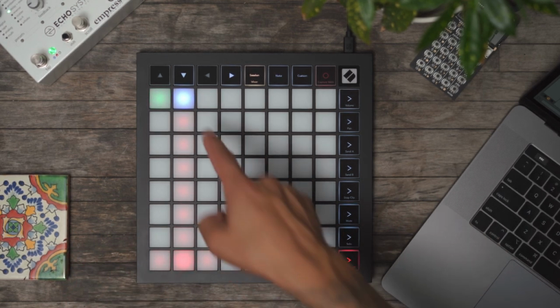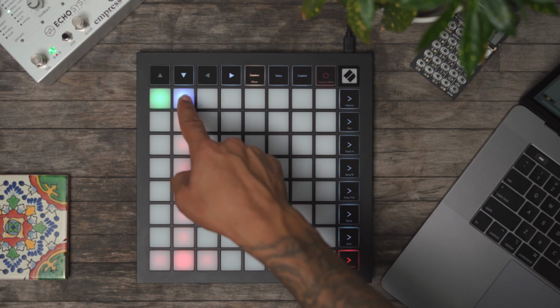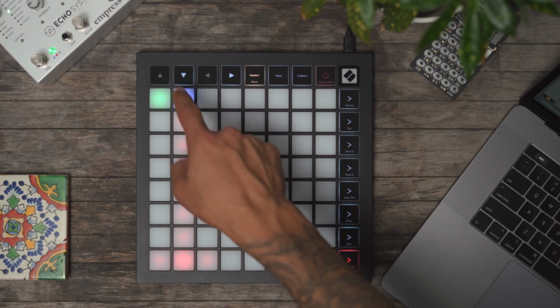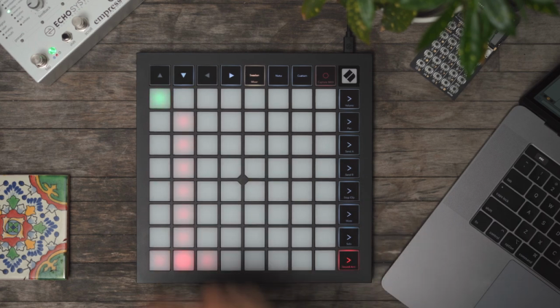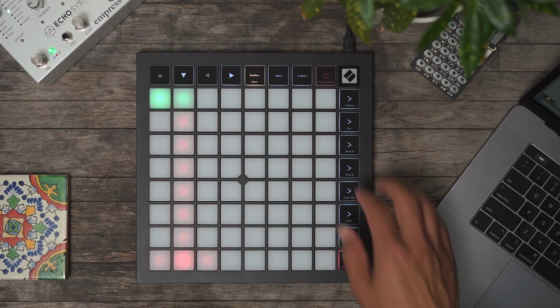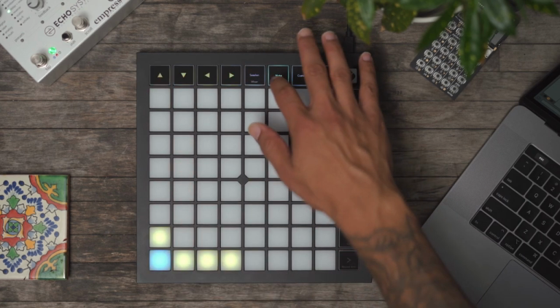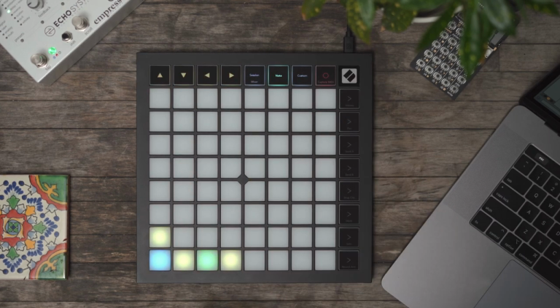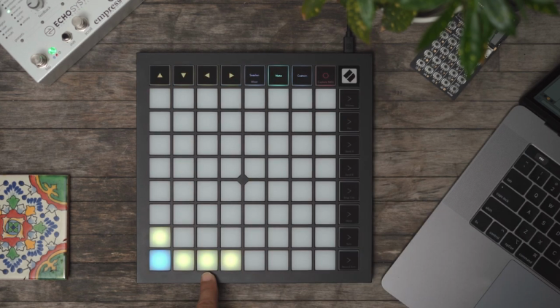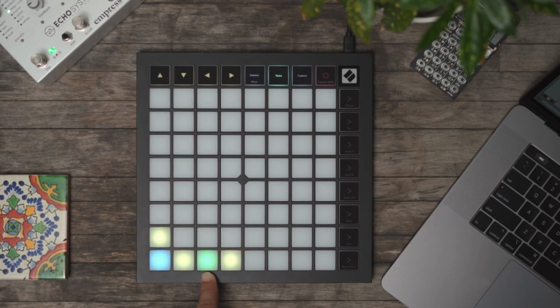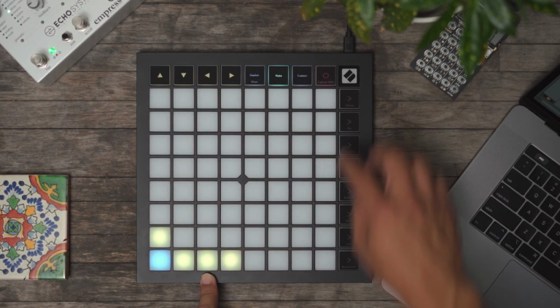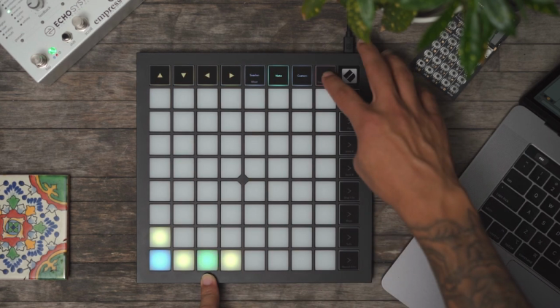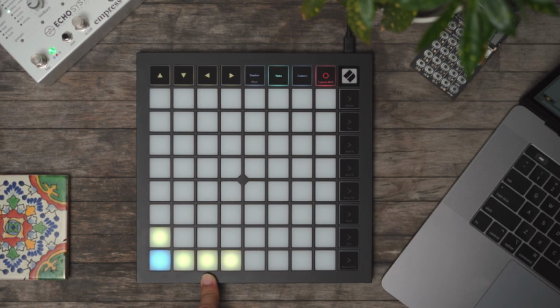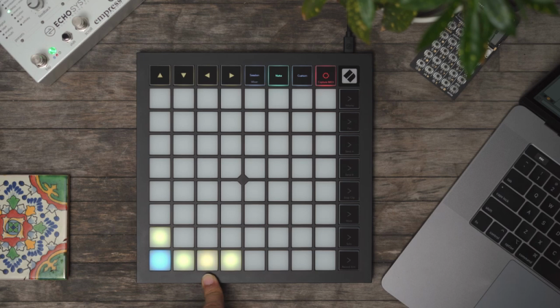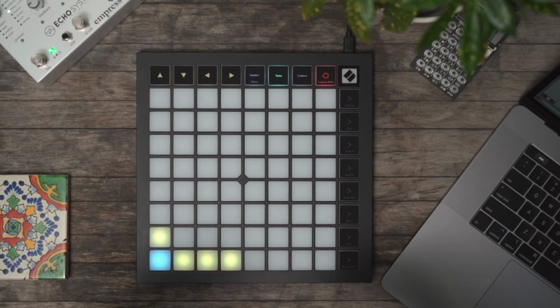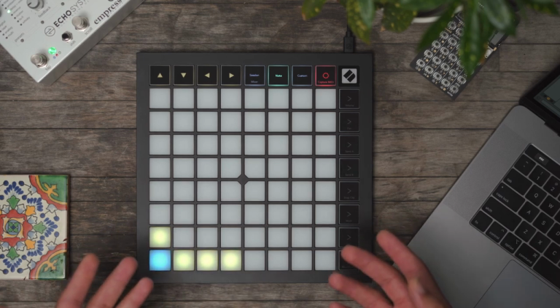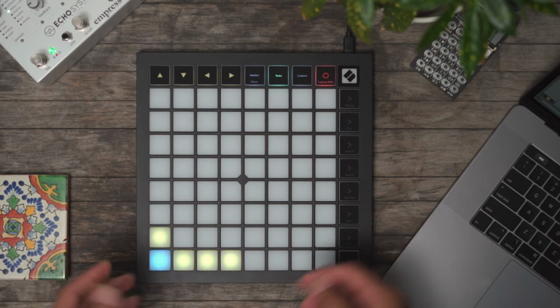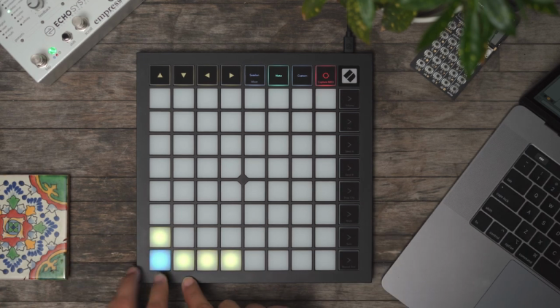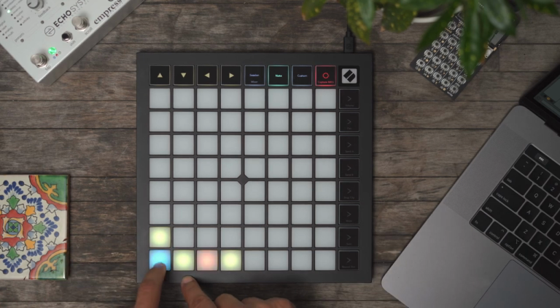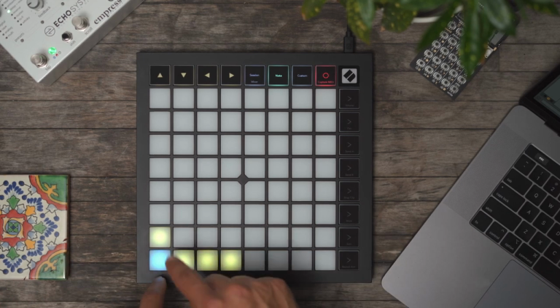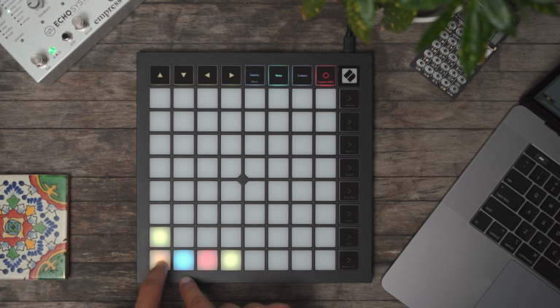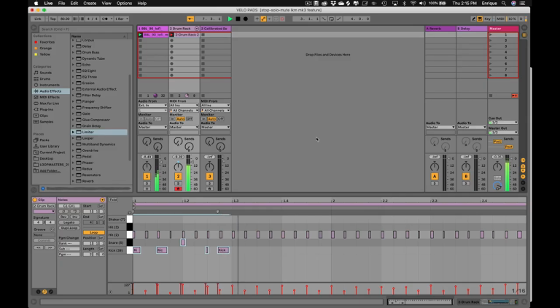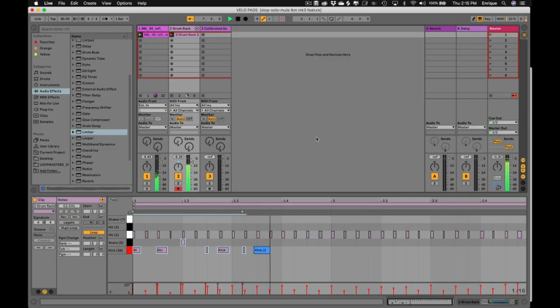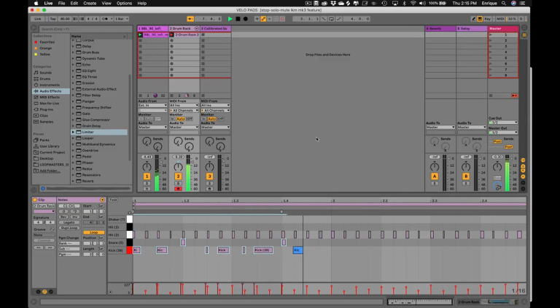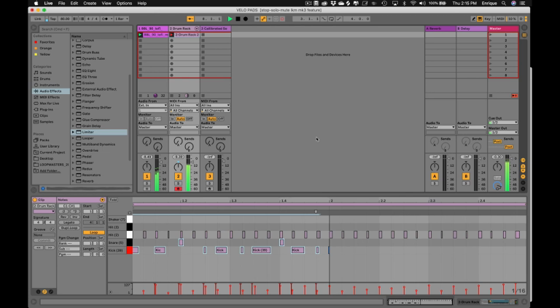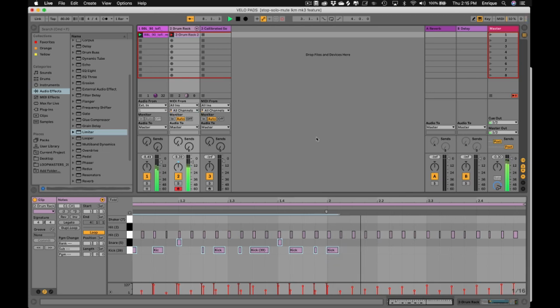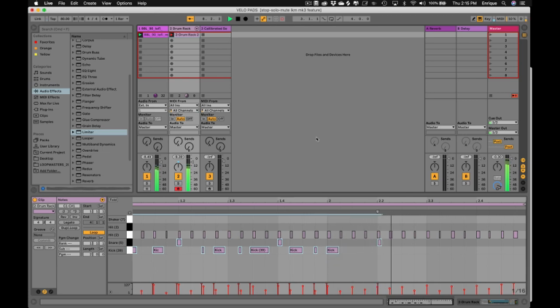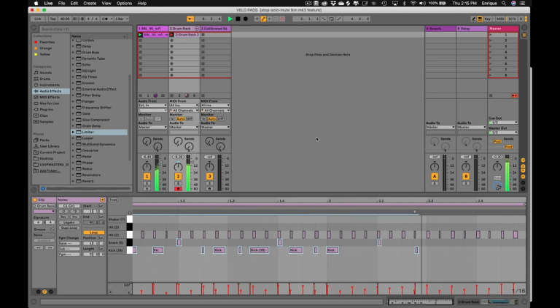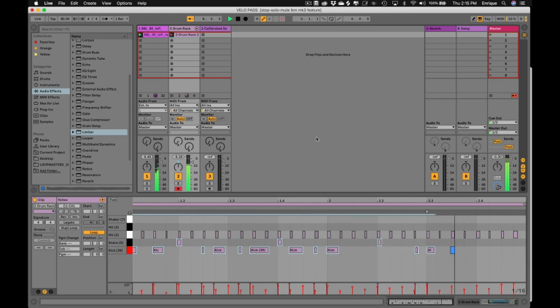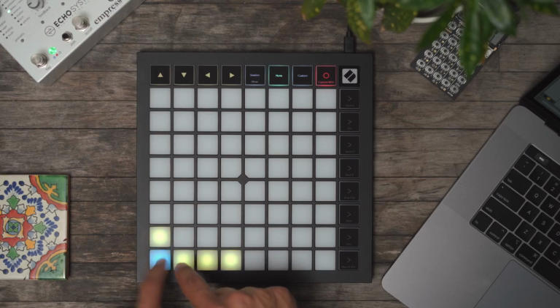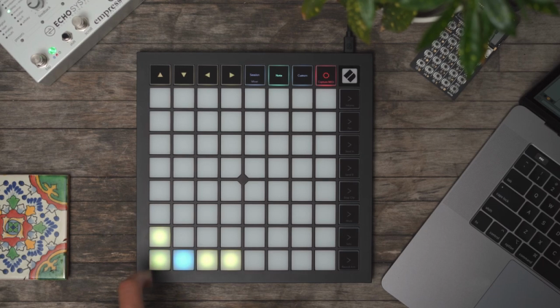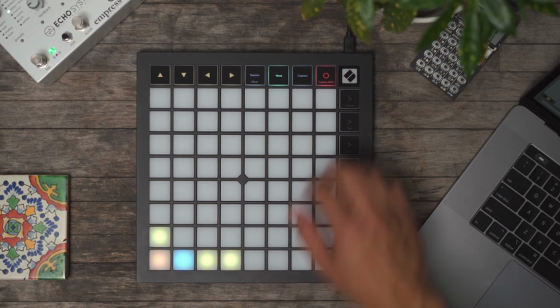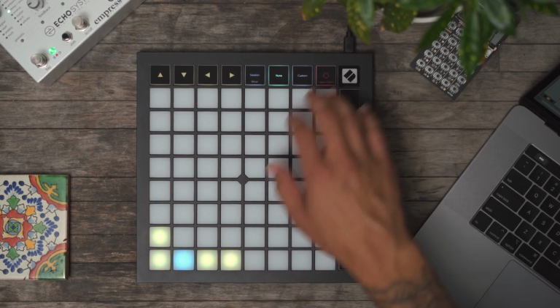I'm going to go ahead and launch this drum loop. You can see we already got some hi-hats in there. If I hit the overdub button, I can now start playing things on top. Easy.